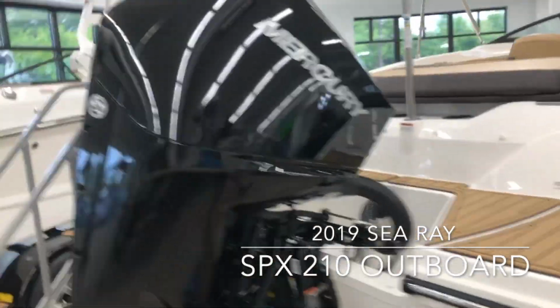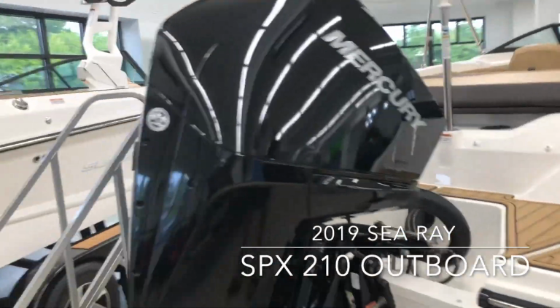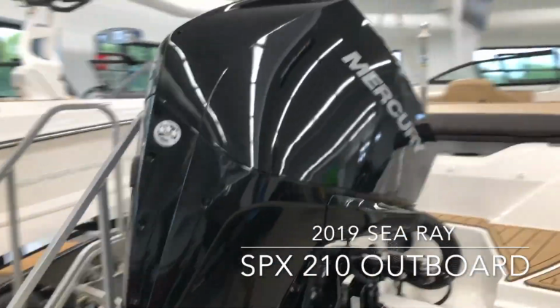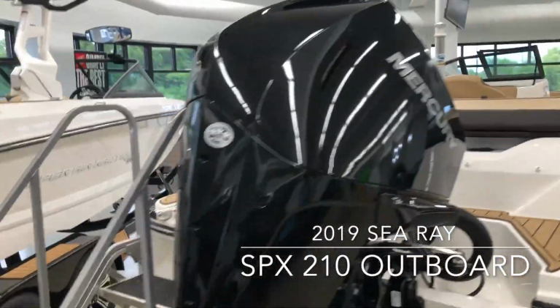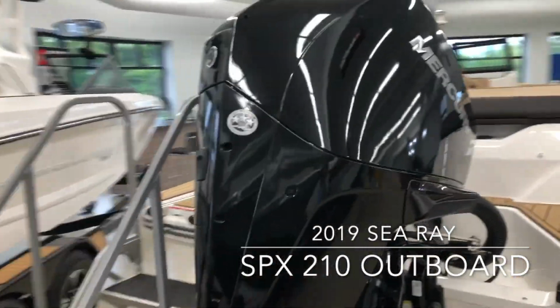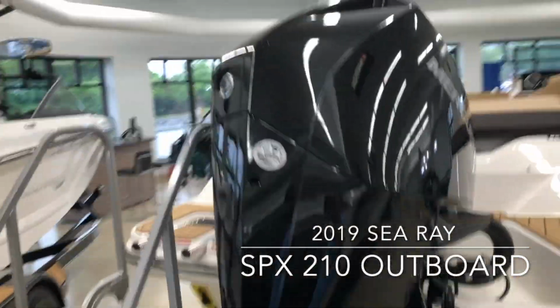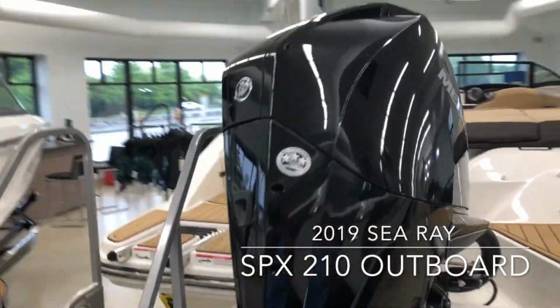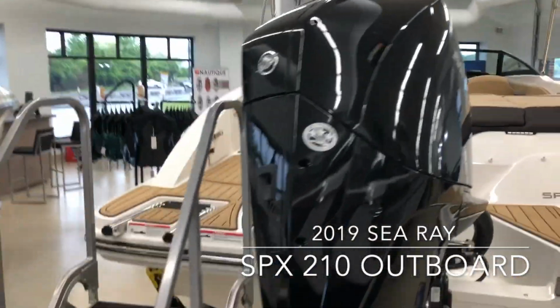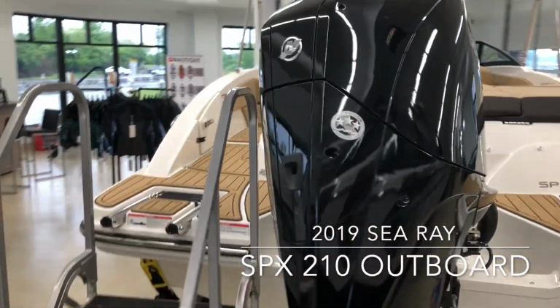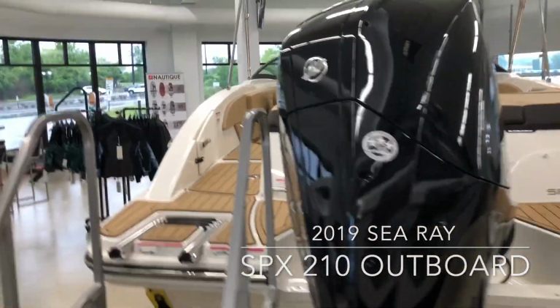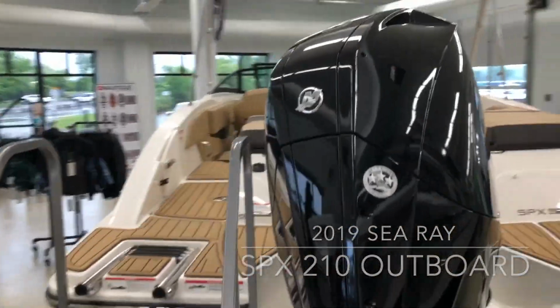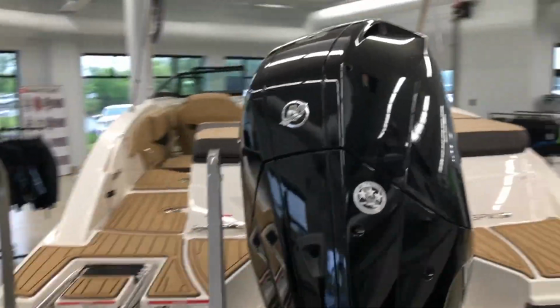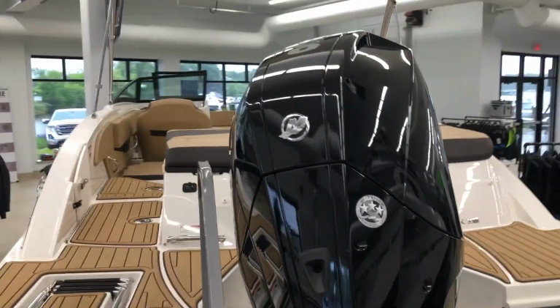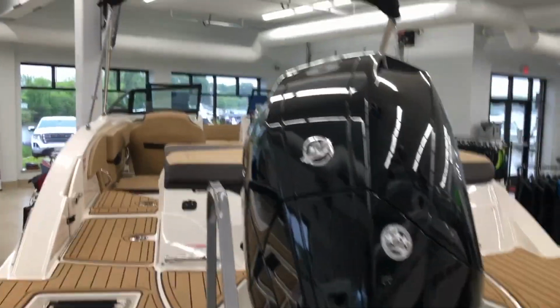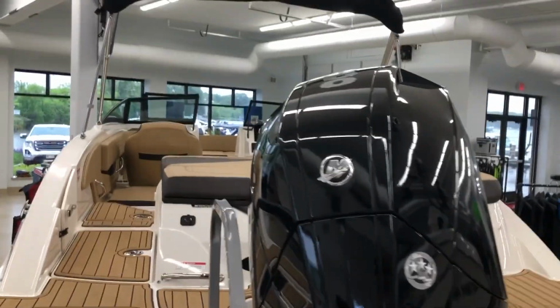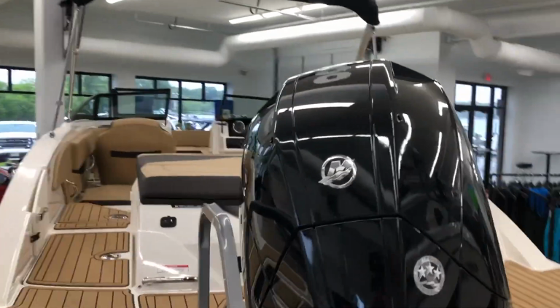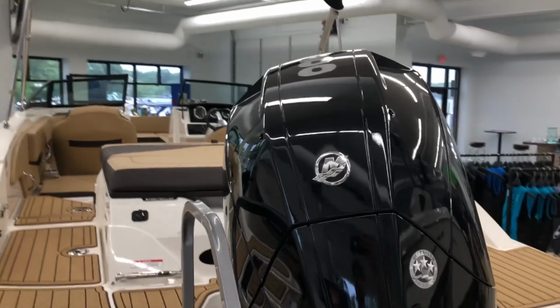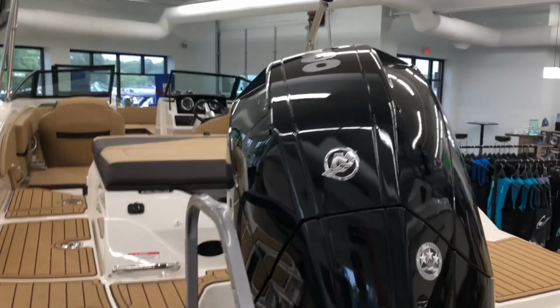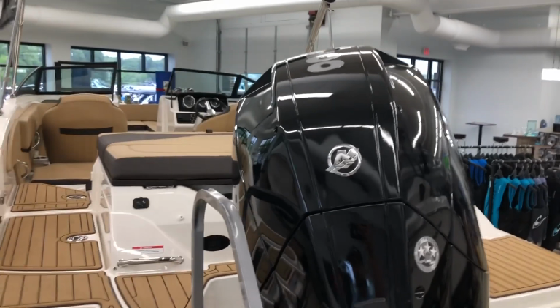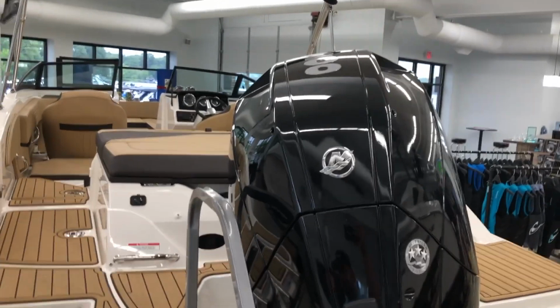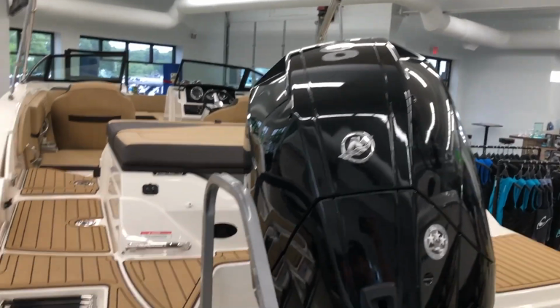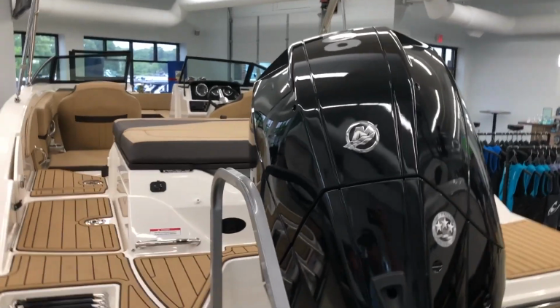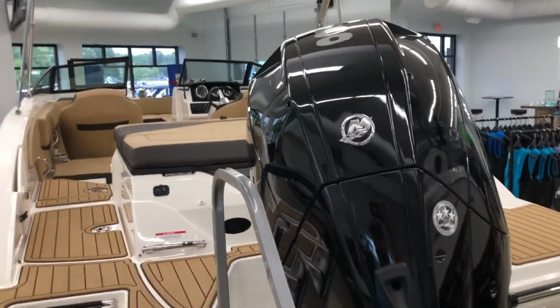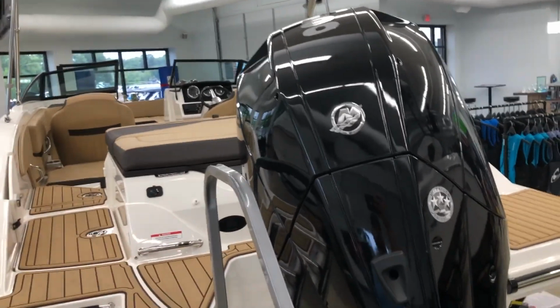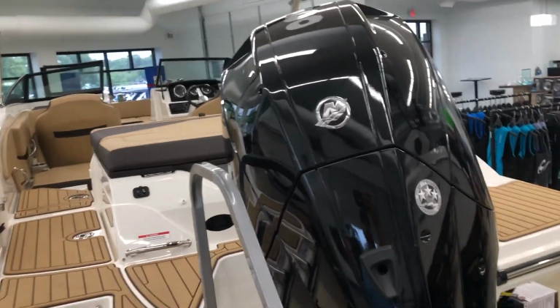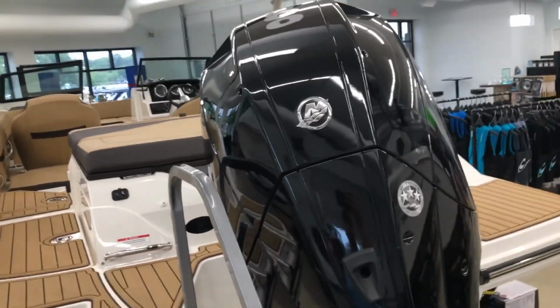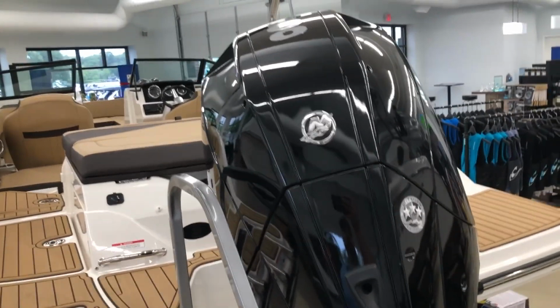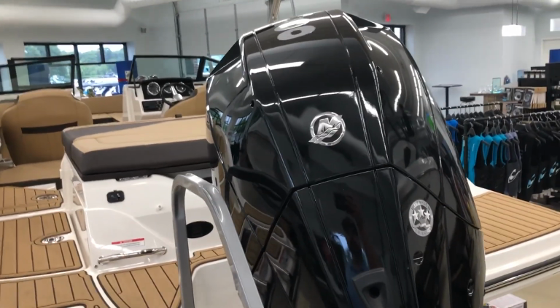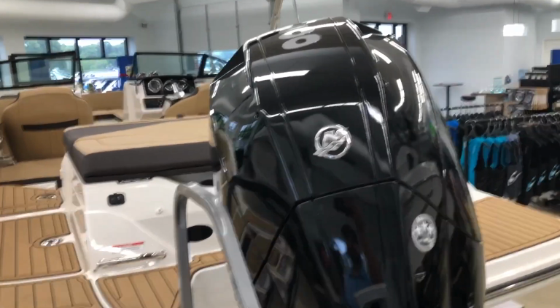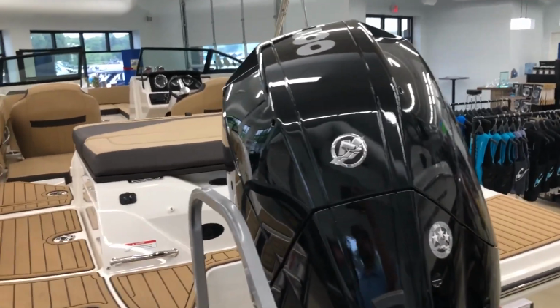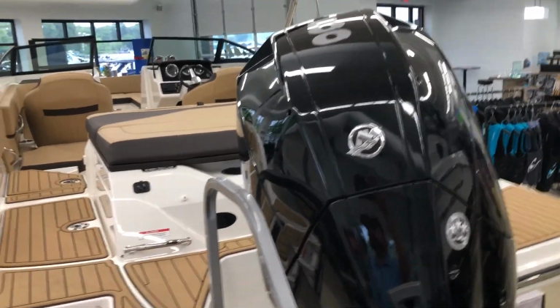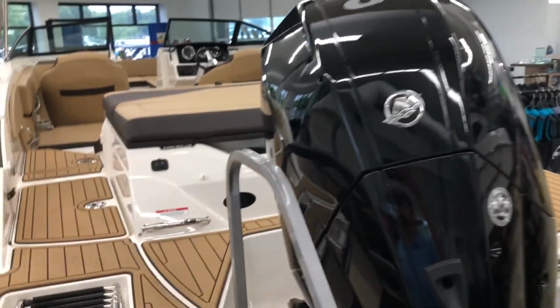This boat was ordered with the upgraded 200 horsepower Mercury Verado. The outboard does allow for a little bit quieter running and a little more fuel efficiency.